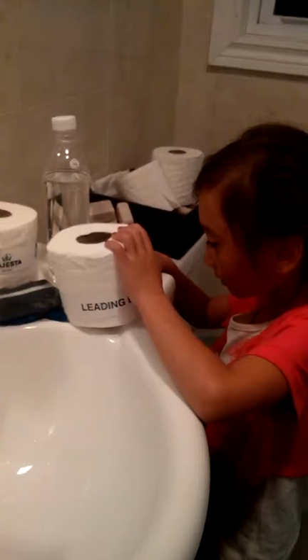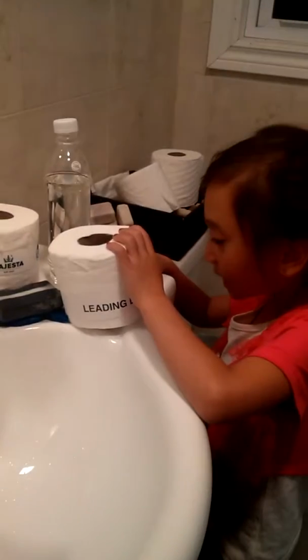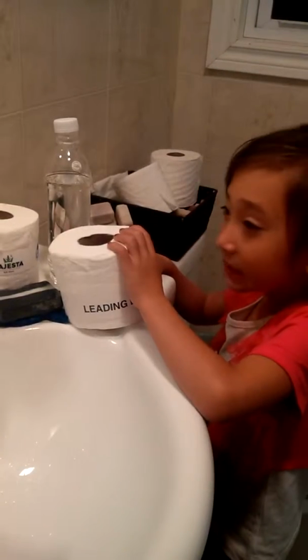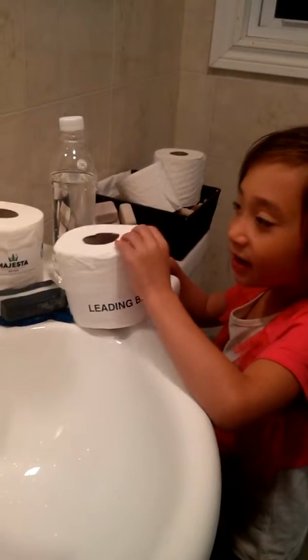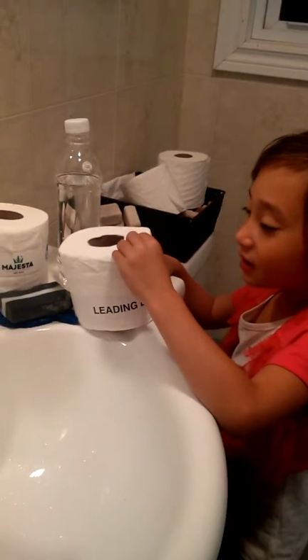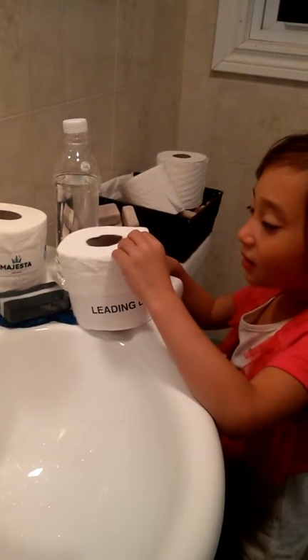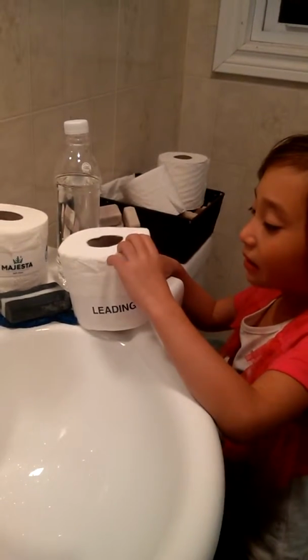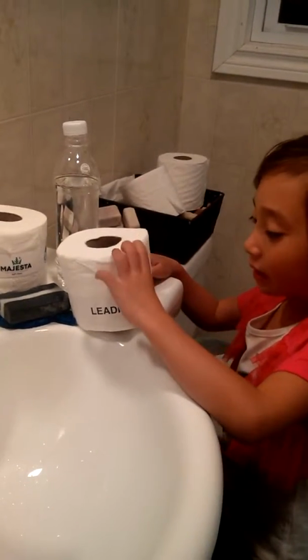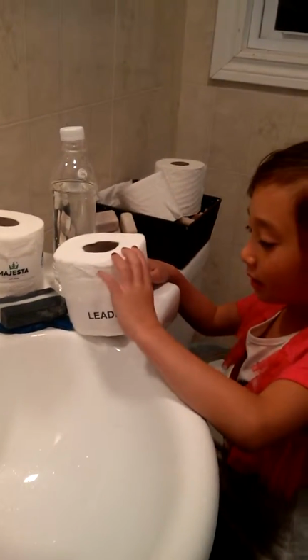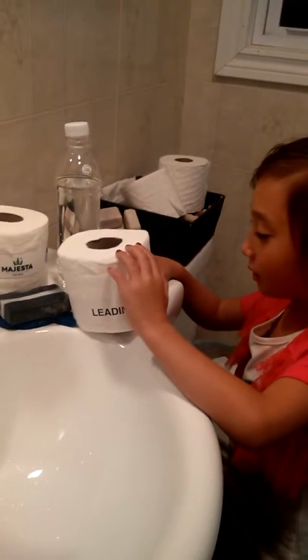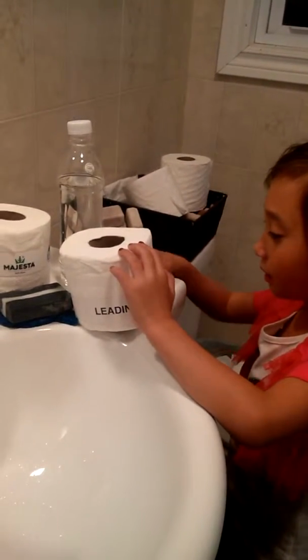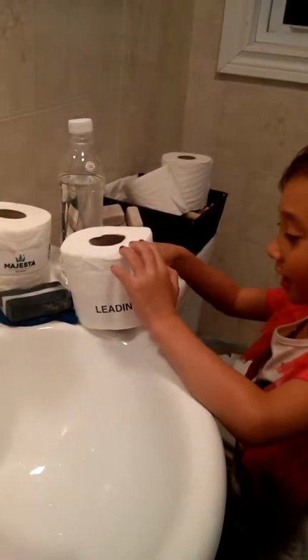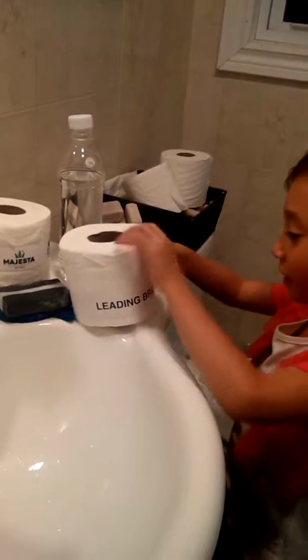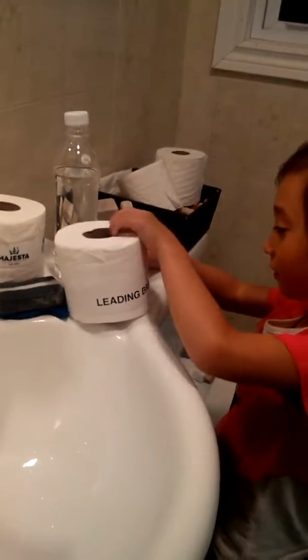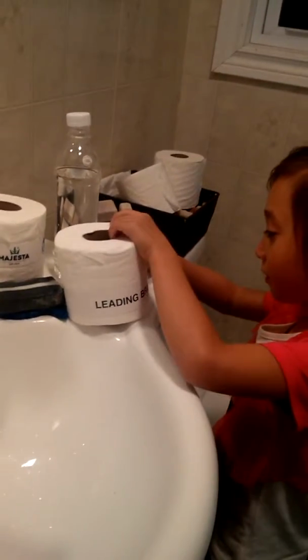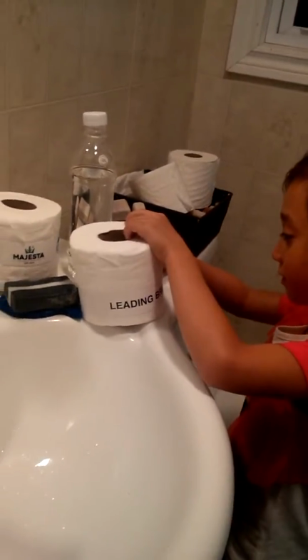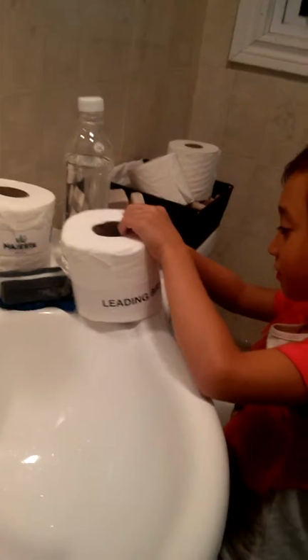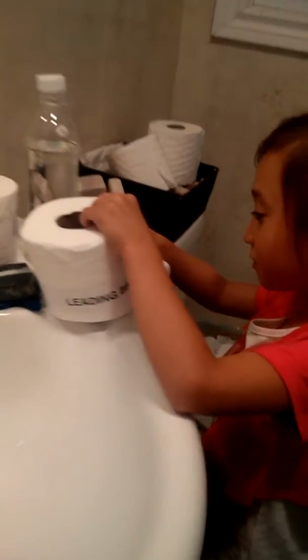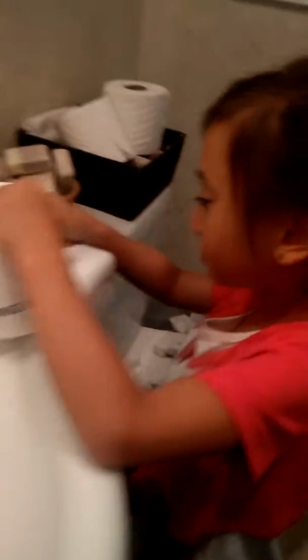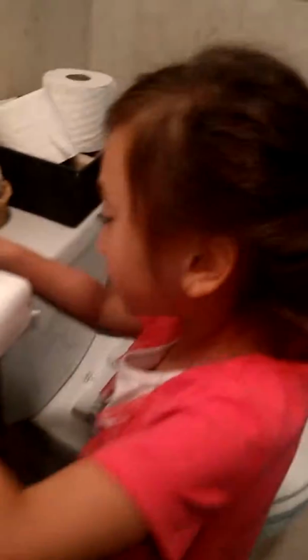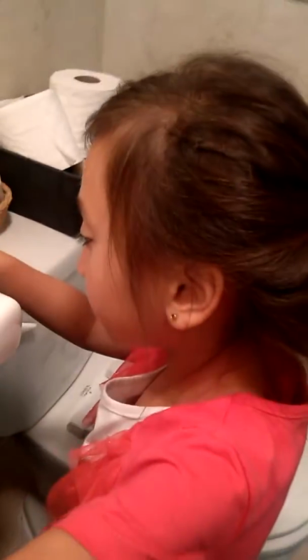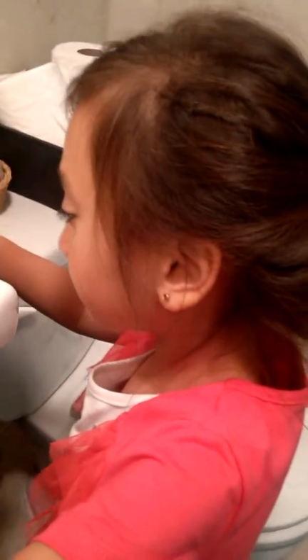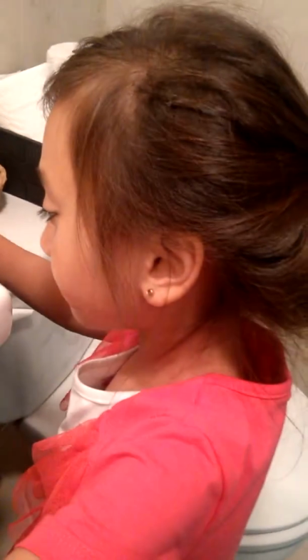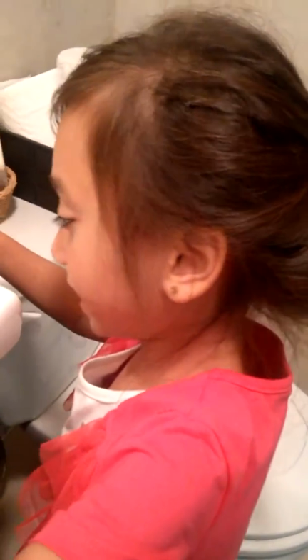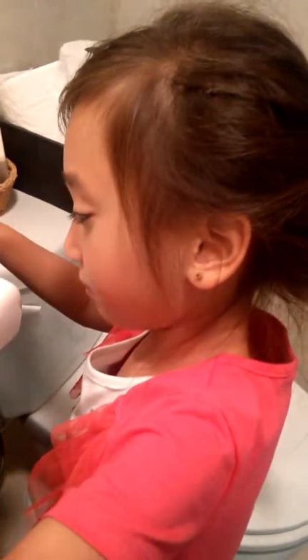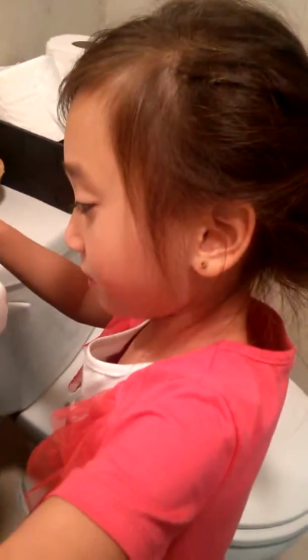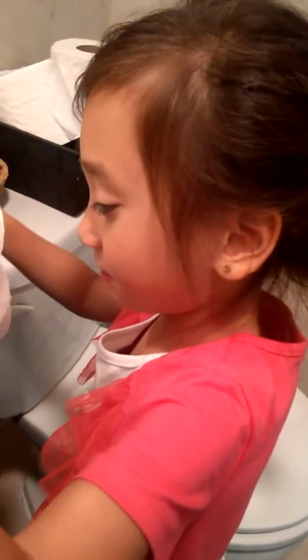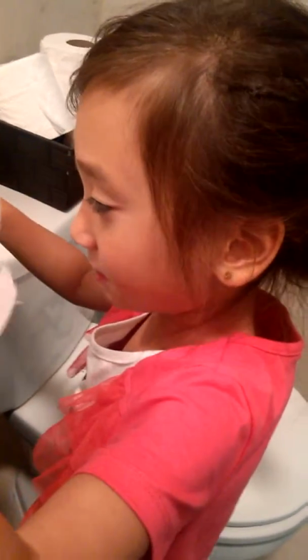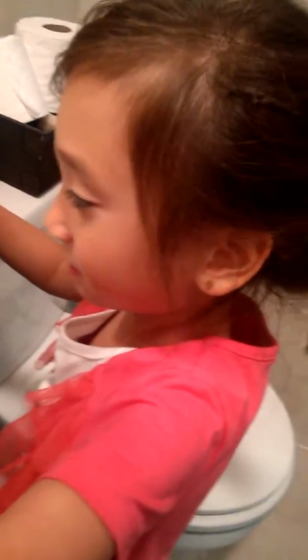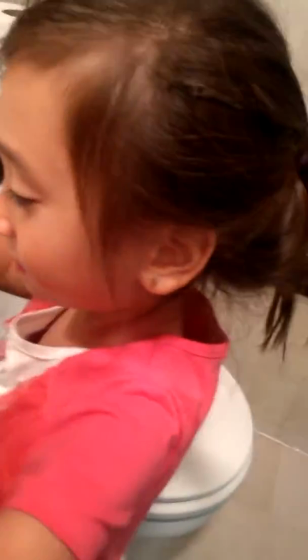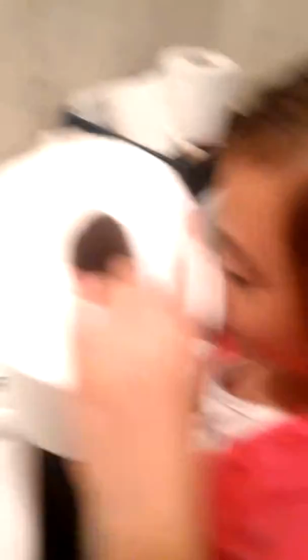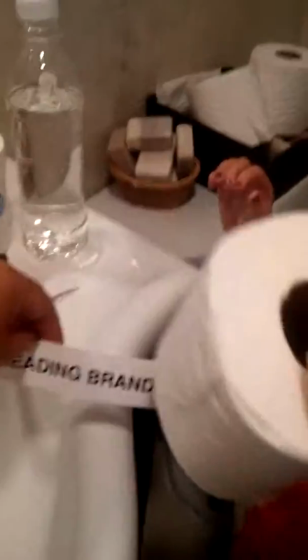Okay, Munchkin, you're going to help me with a little test, okay? It's called a shake test. This is a leading brand.